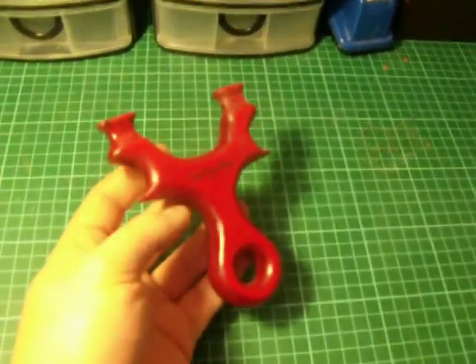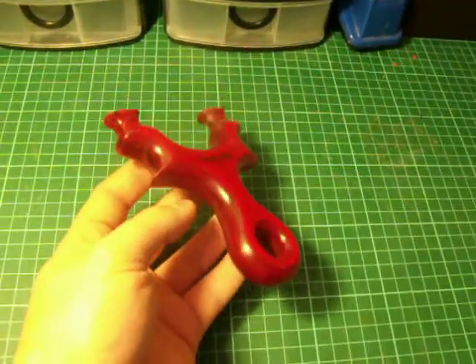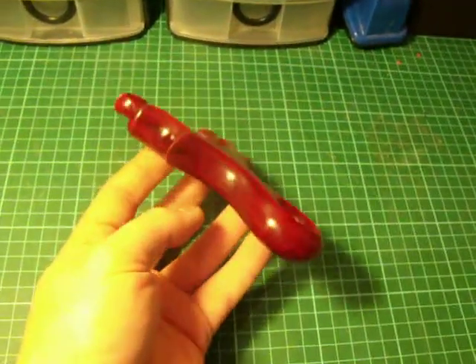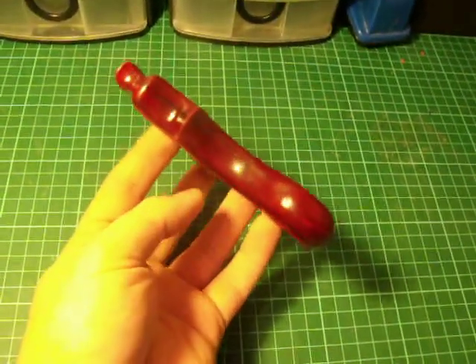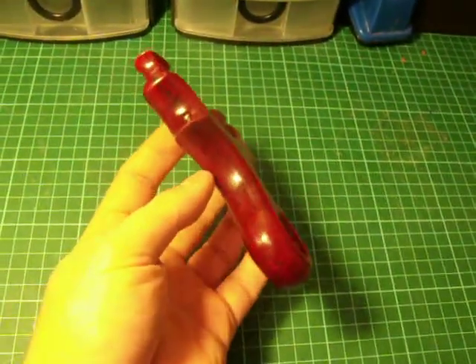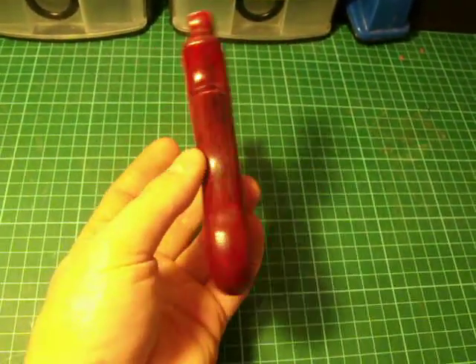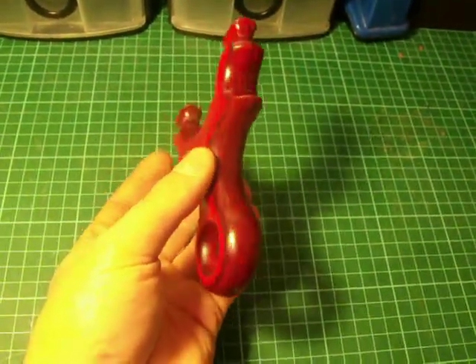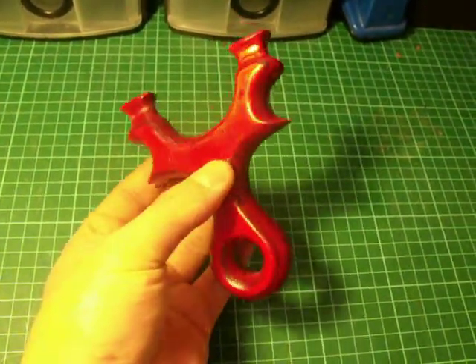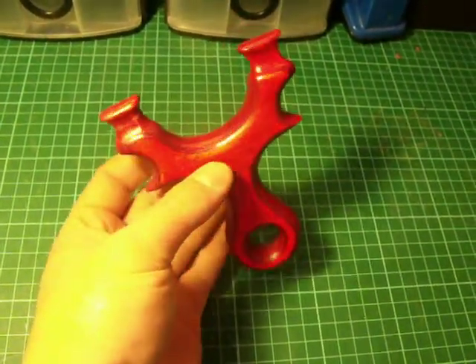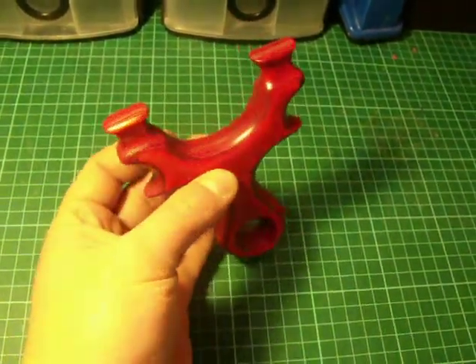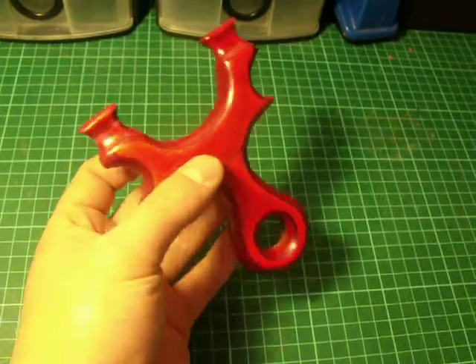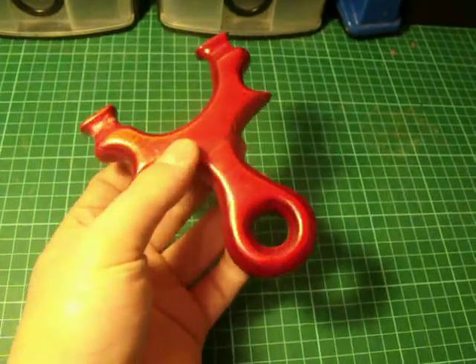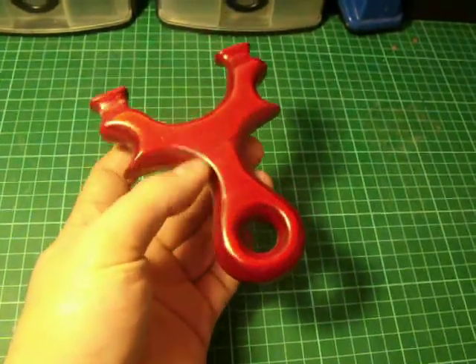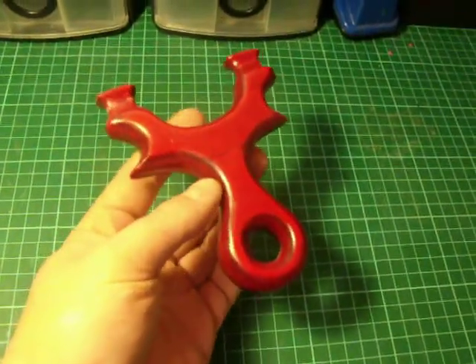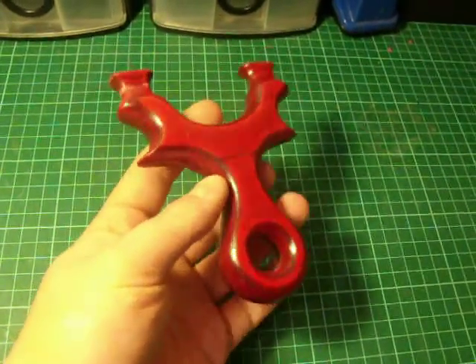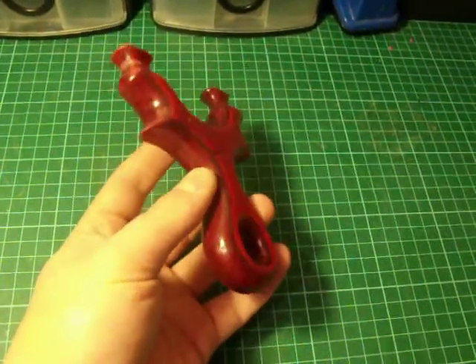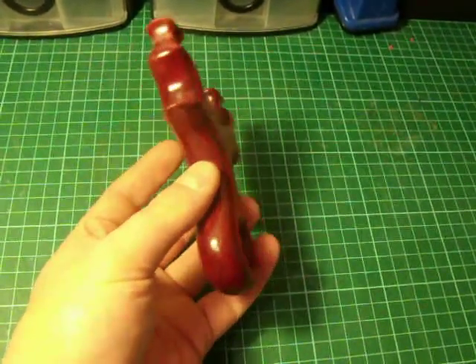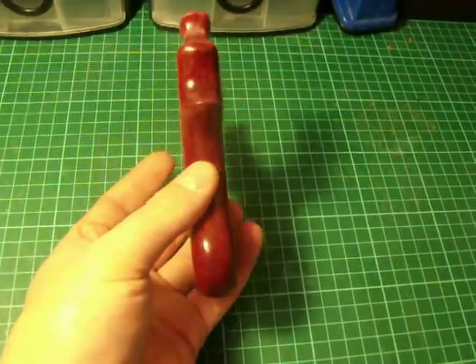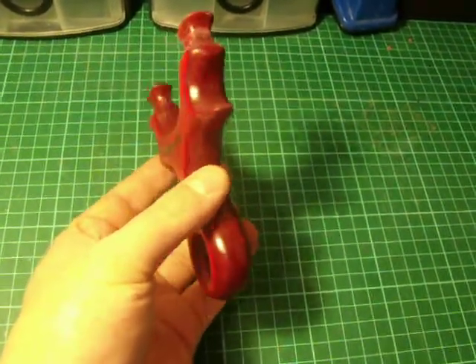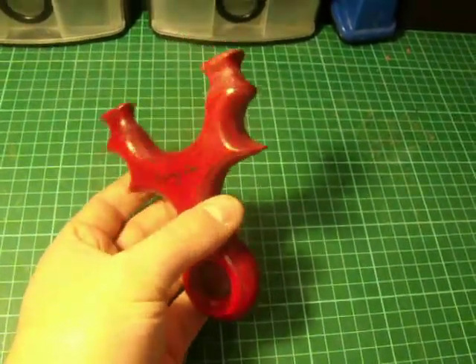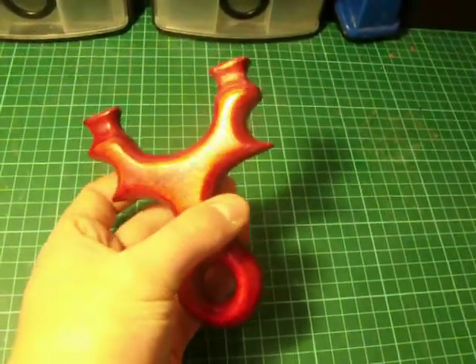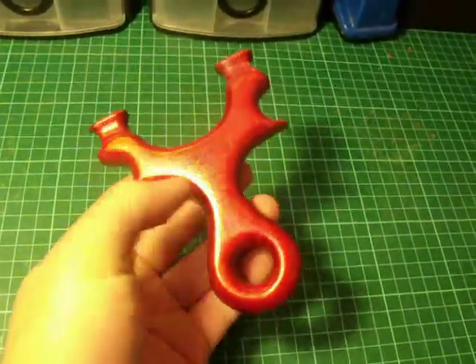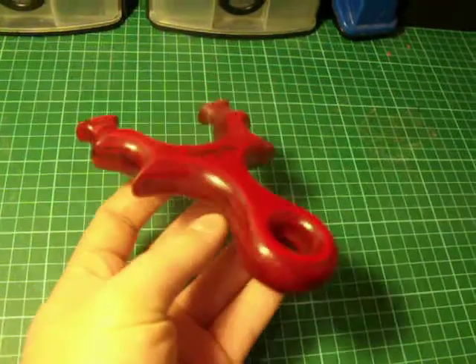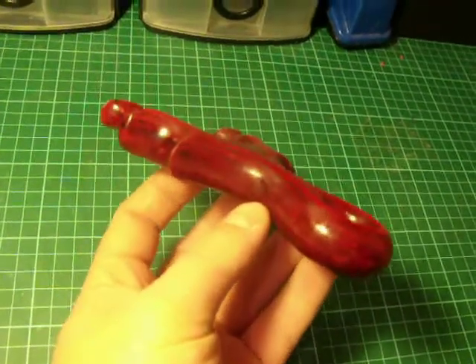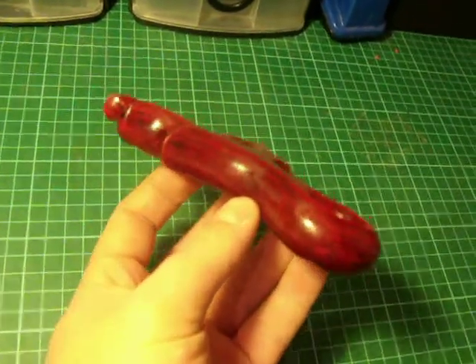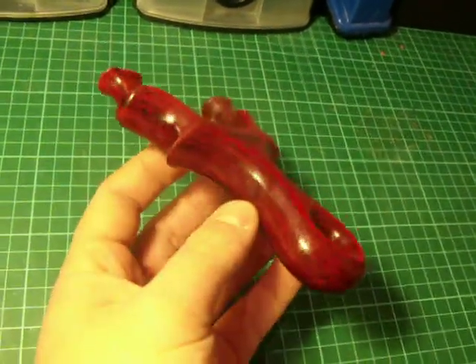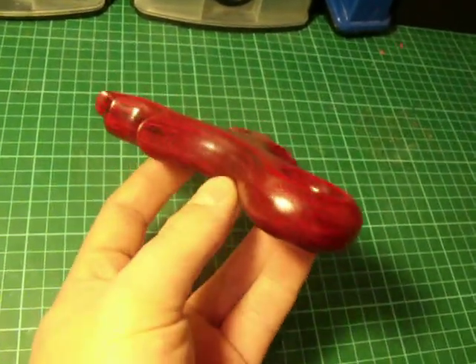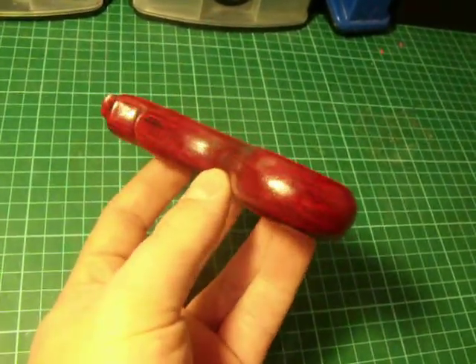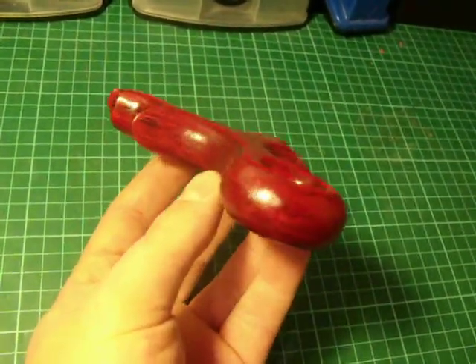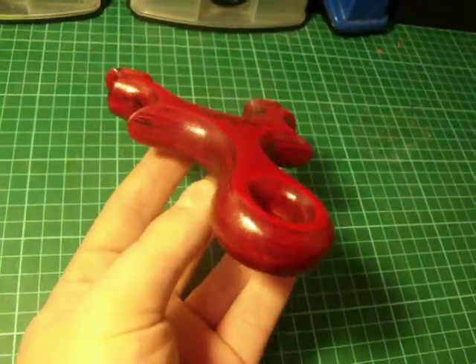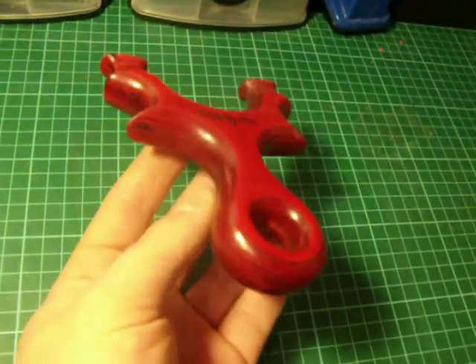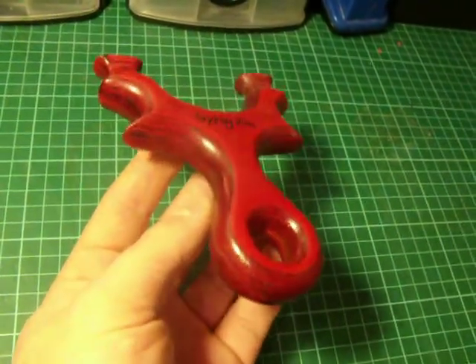Hi you guys, just want to show you this Dimelux Pinky Poacher in the red colour. To be honest I really don't think the camera is bringing out the beauty of the wood — there's actually layered reds in there, but the camera doesn't seem to be picking it up.